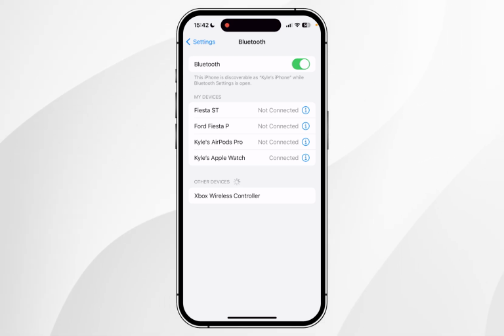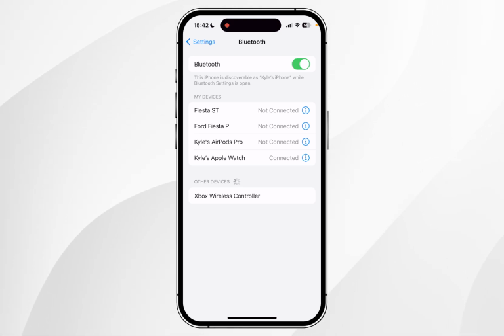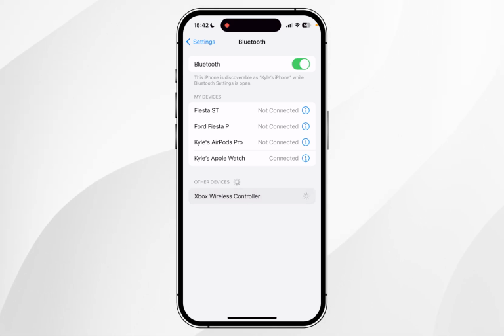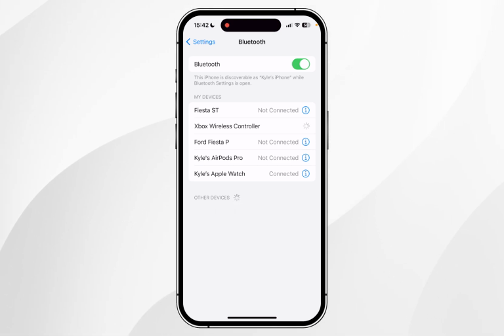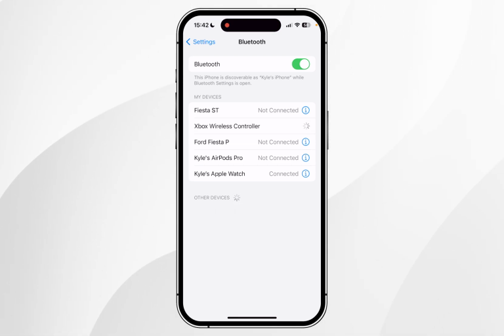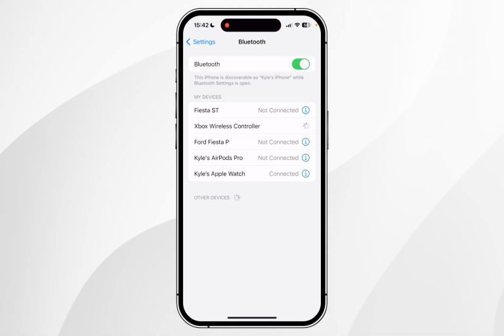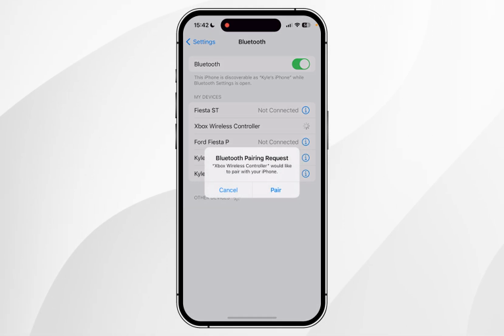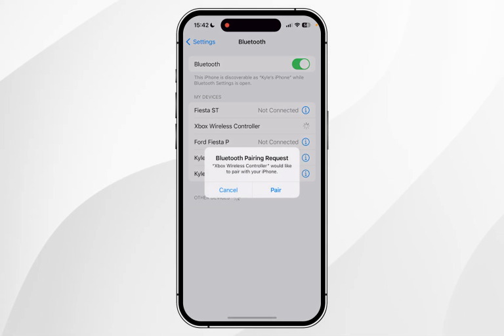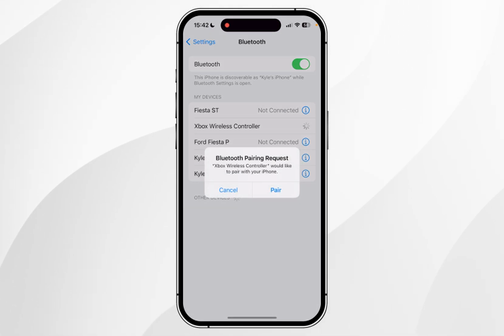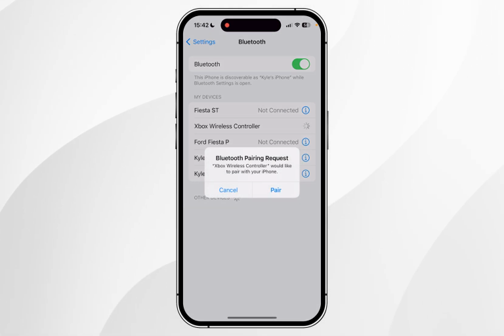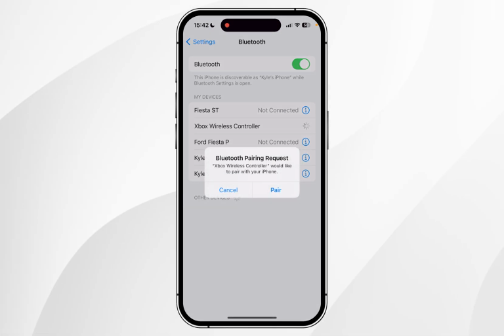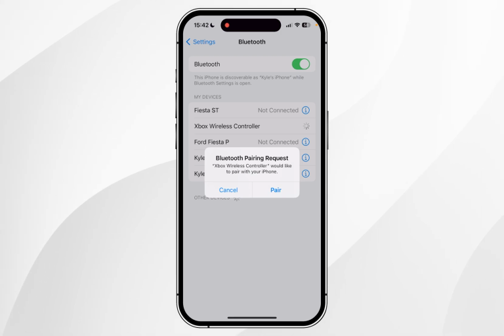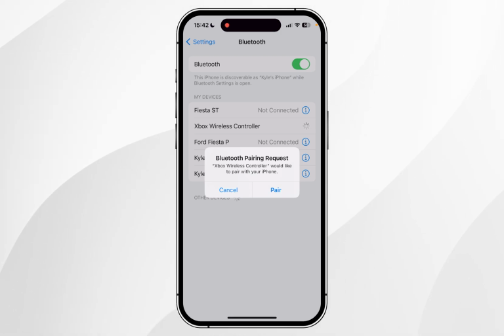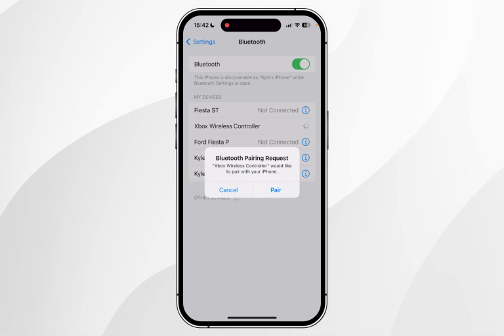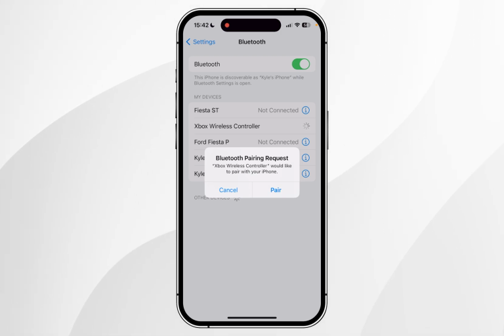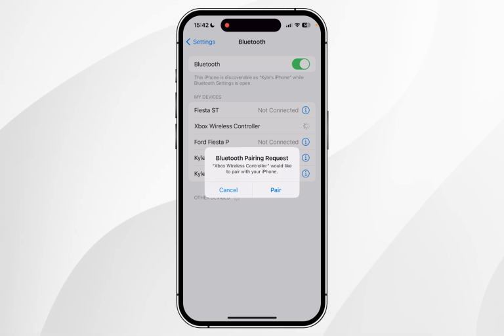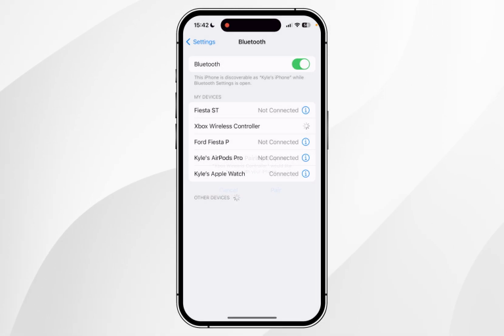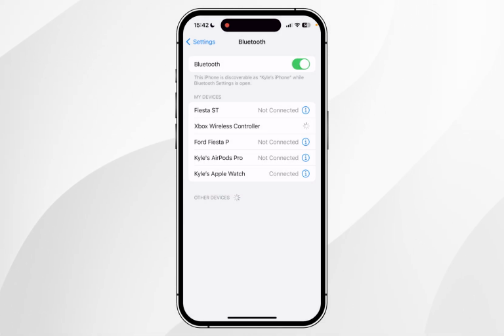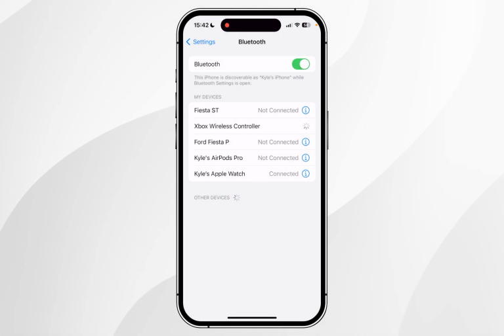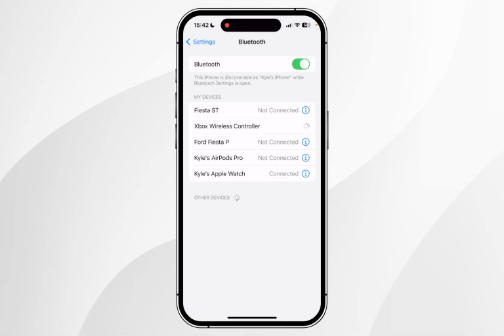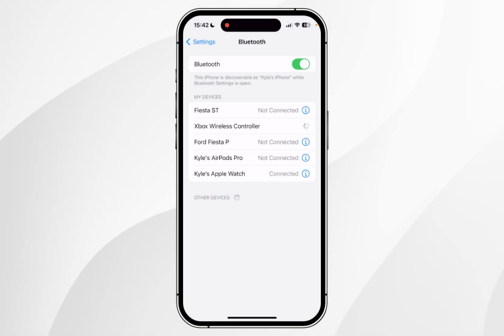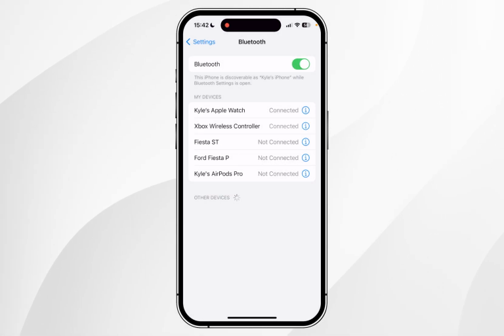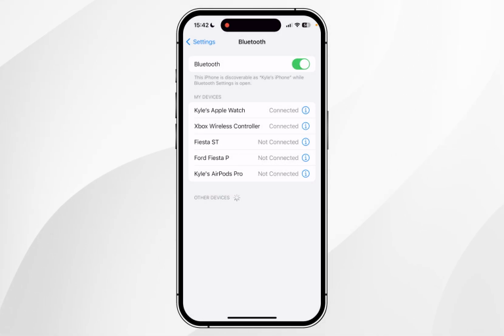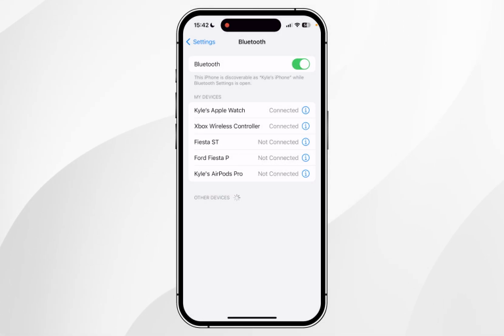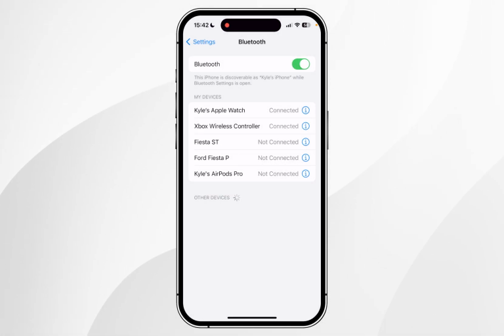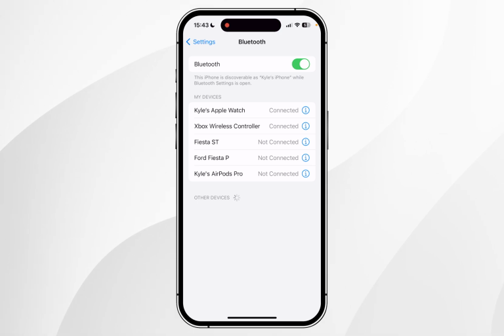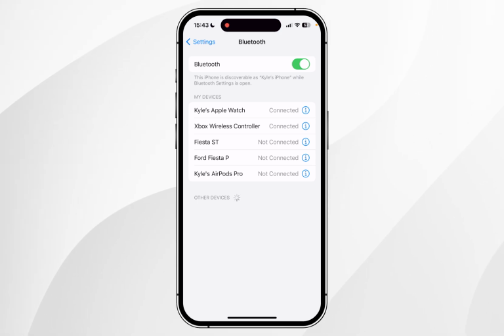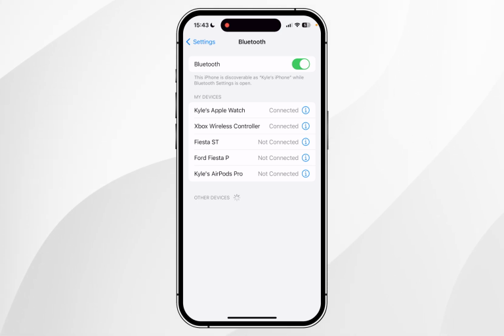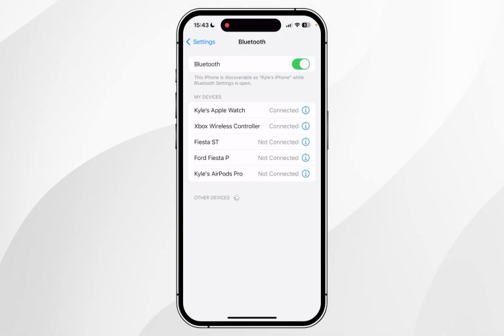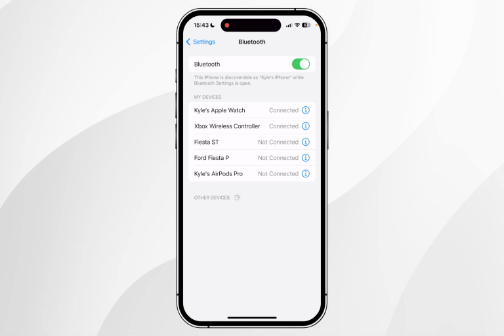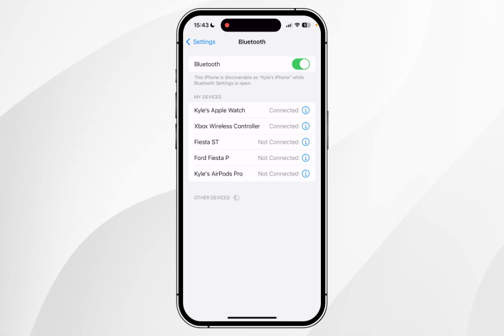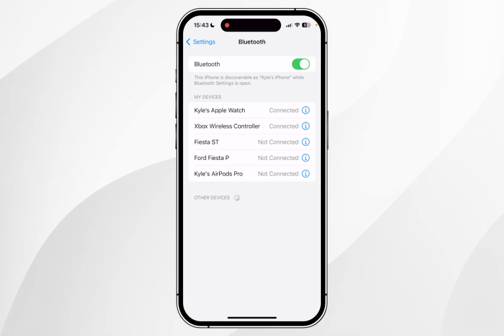From here you want to tap on that device and within a few seconds it's going to connect to your Xbox controller. It may ask you if you want to pair, so you want to click on pair, and then after a few seconds it will connect to your Xbox controller where you can go ahead and start using it as you normally would.